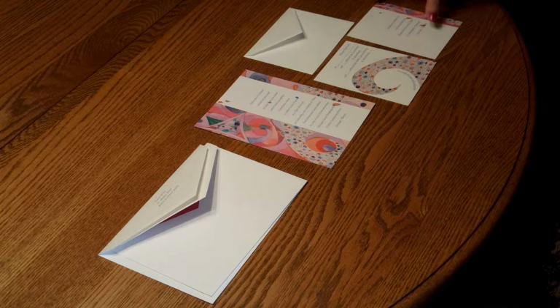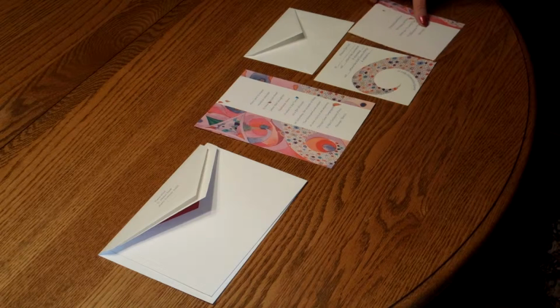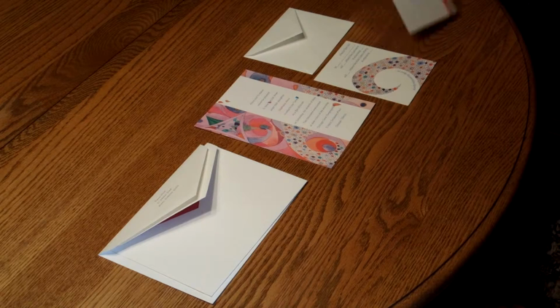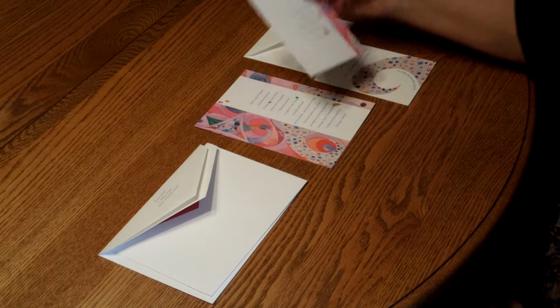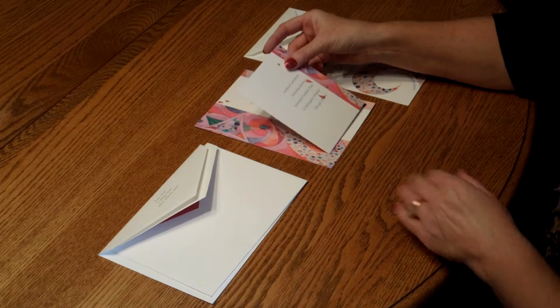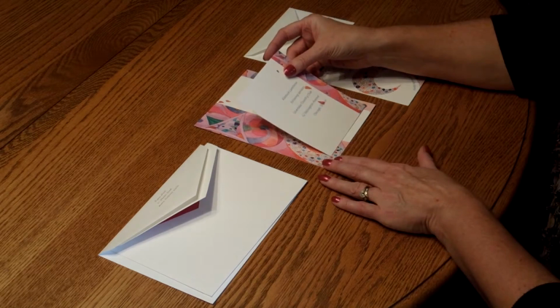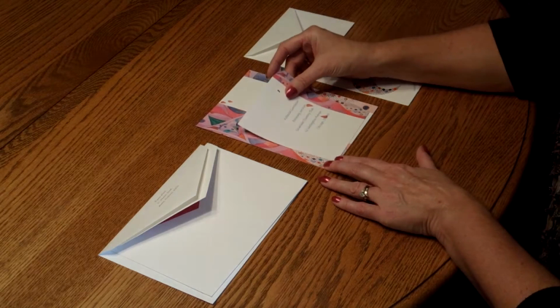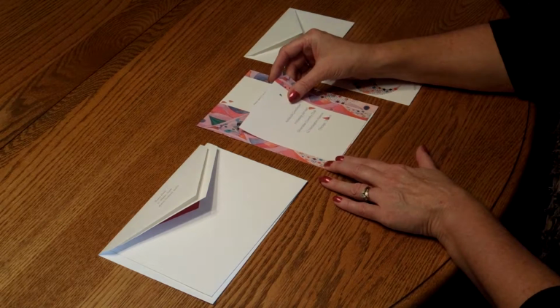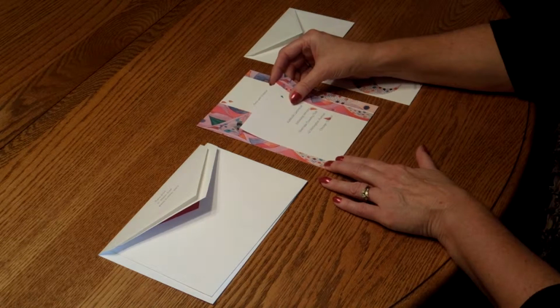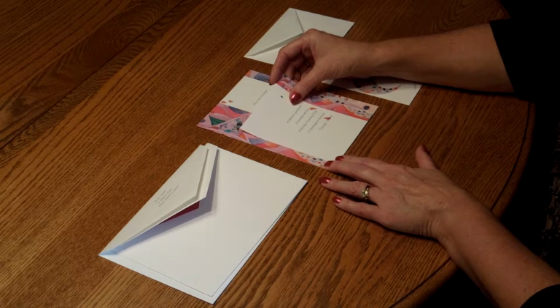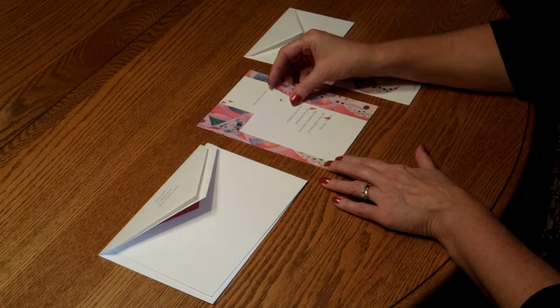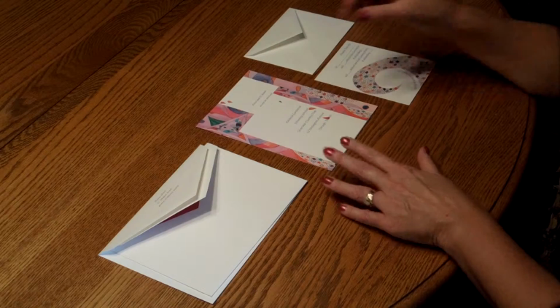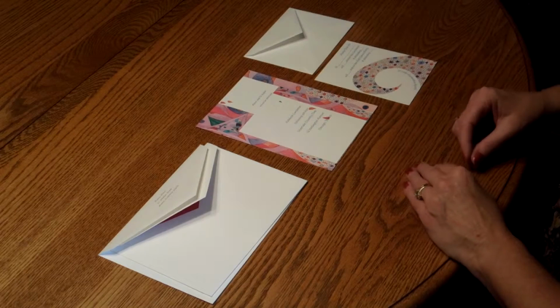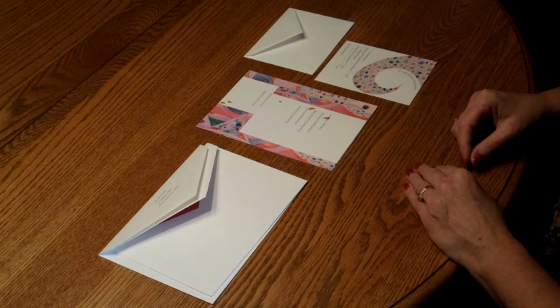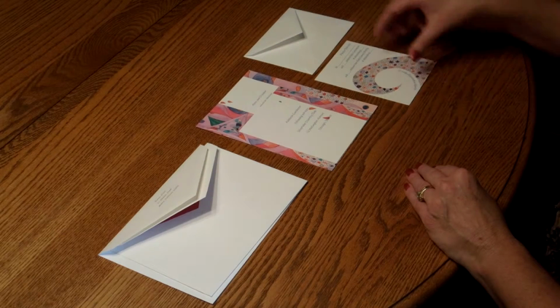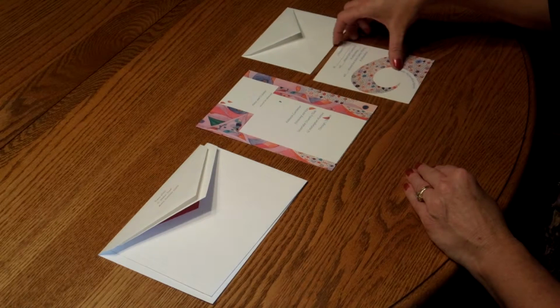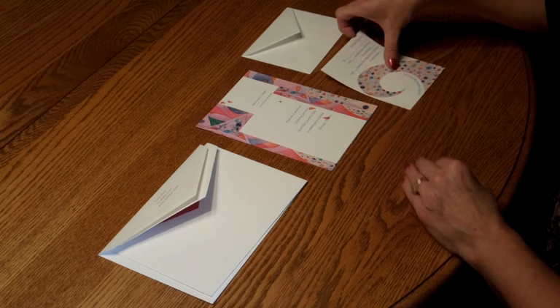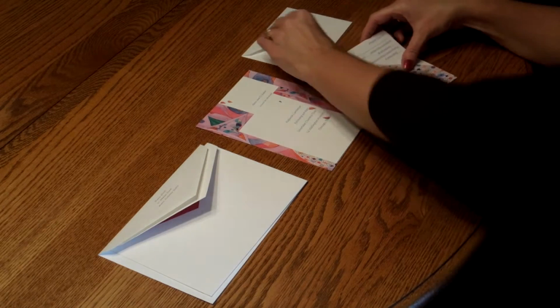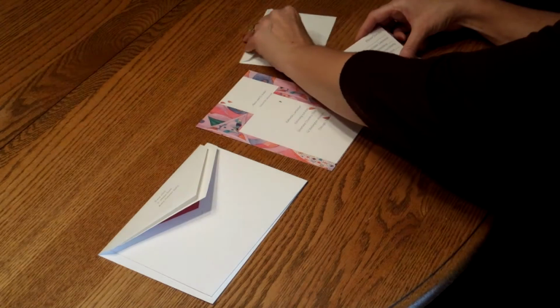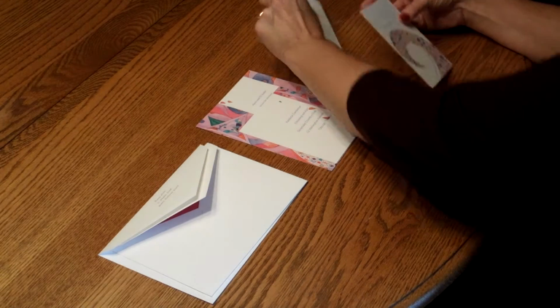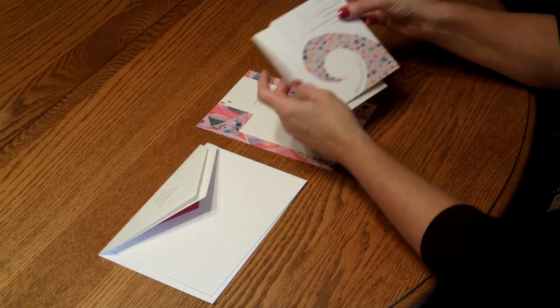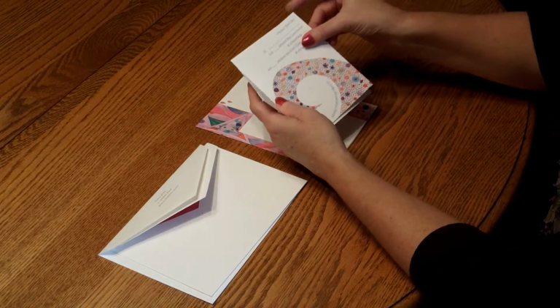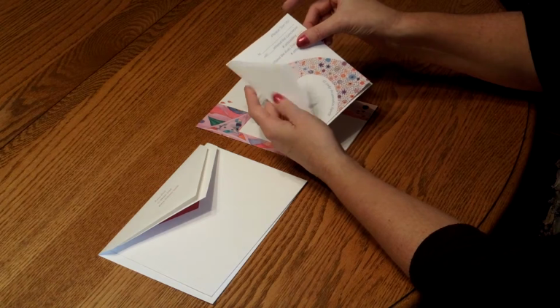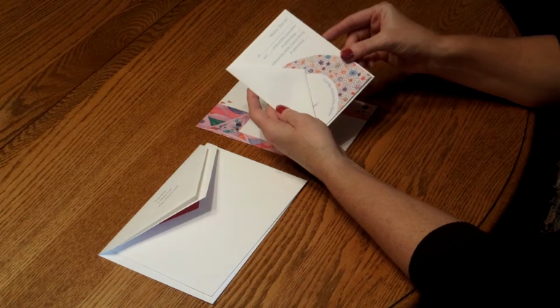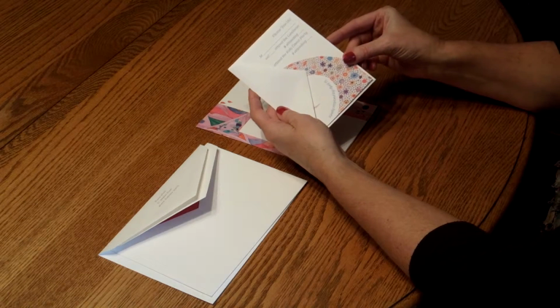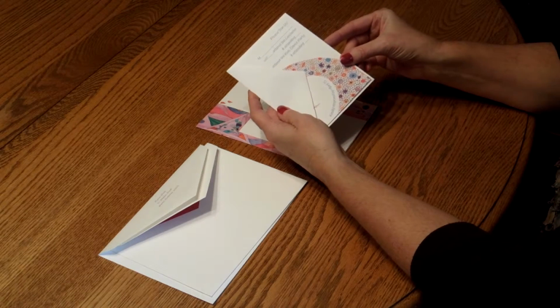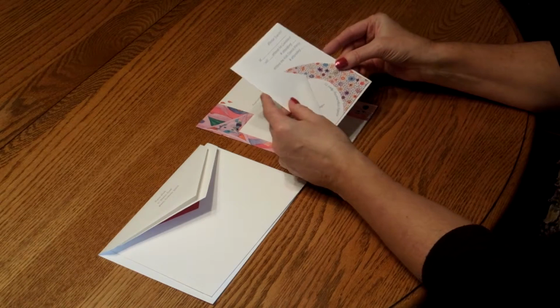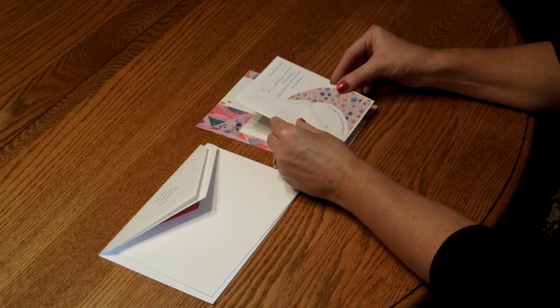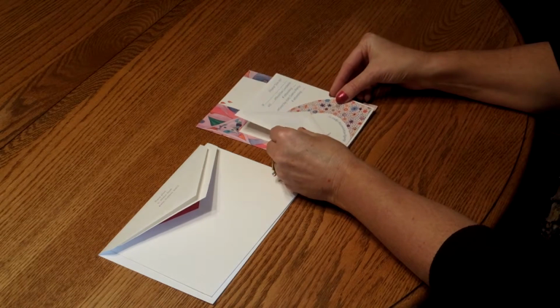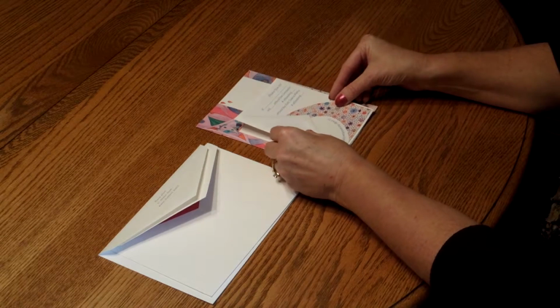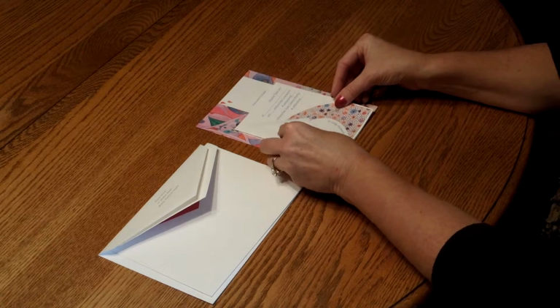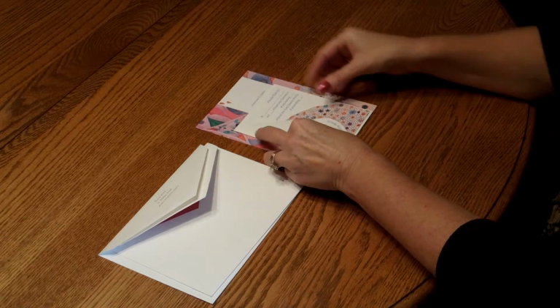First, start with the reception card. Pick that up and place it directly over the invitation so the bottom edges are flush. Then move on to the response card. Tuck that underneath the response card envelope flap and place that directly over the reception card.